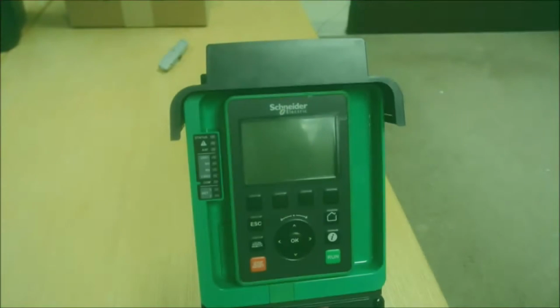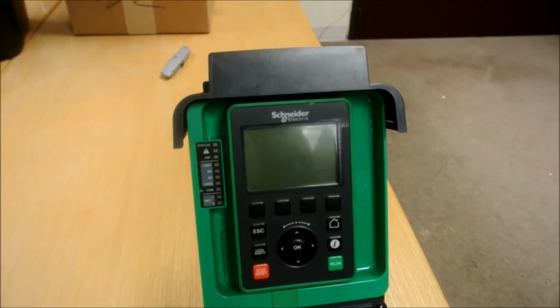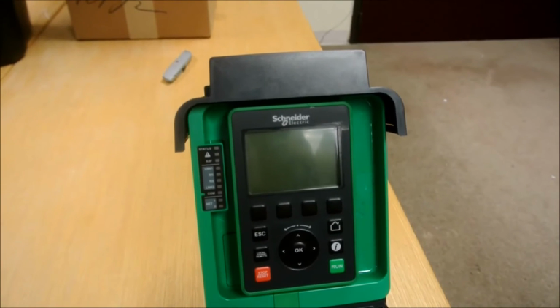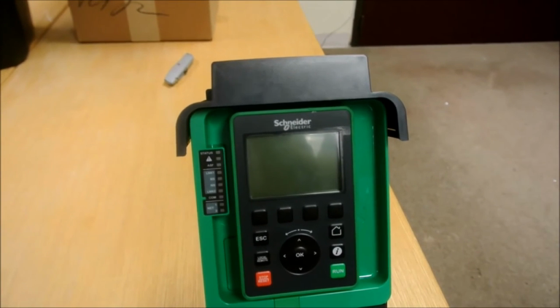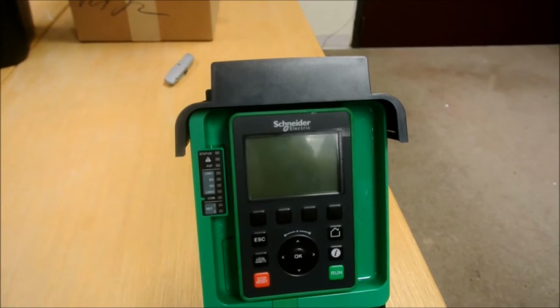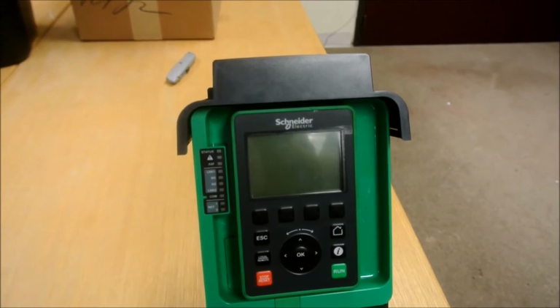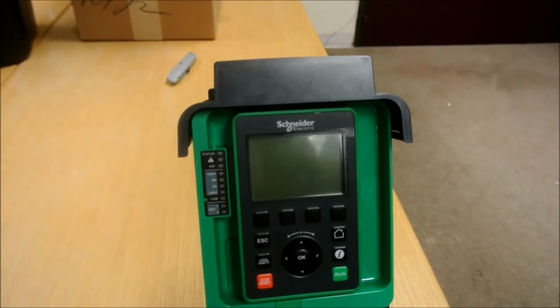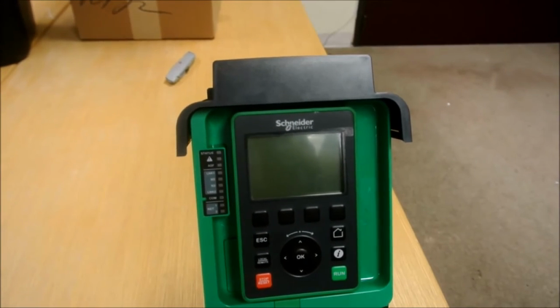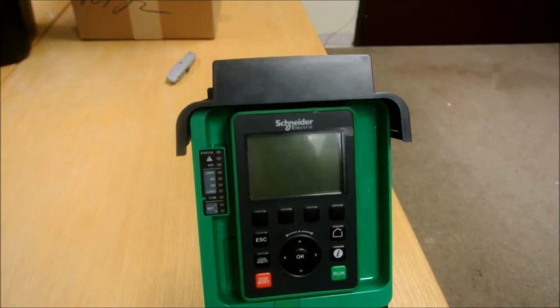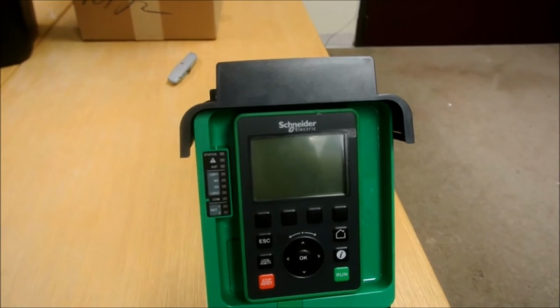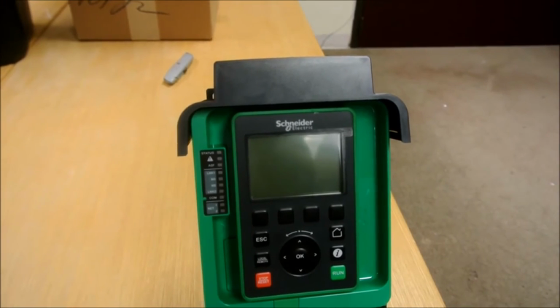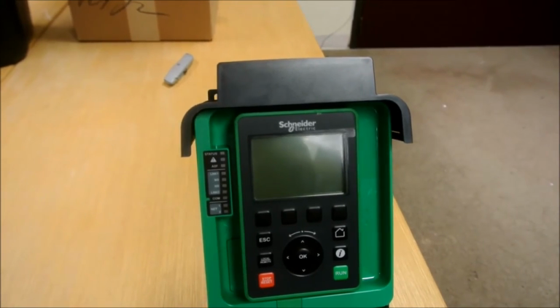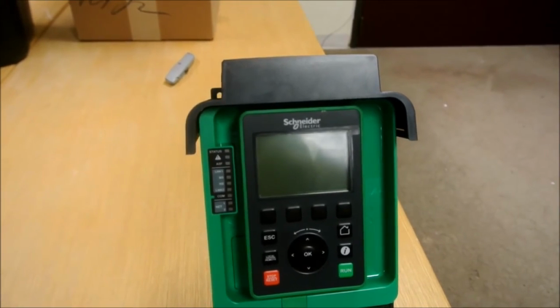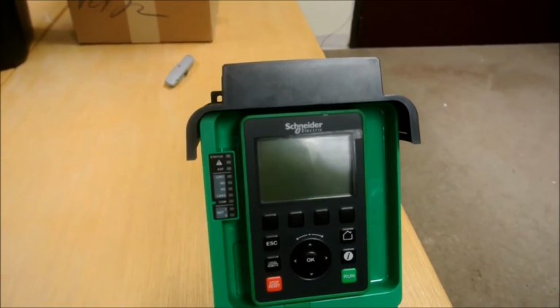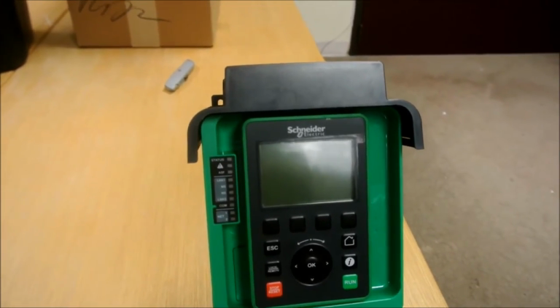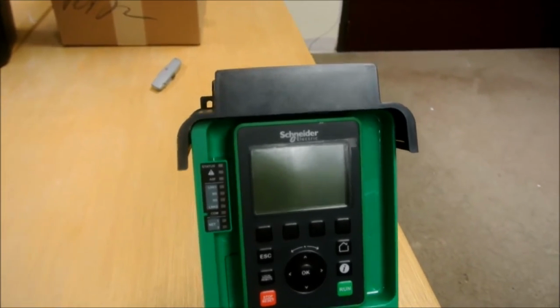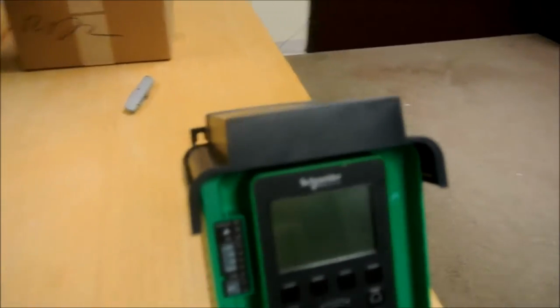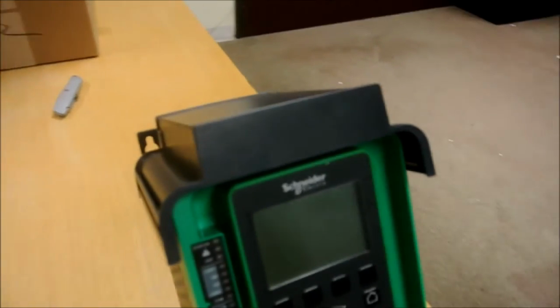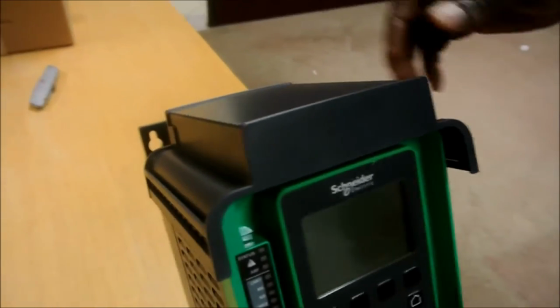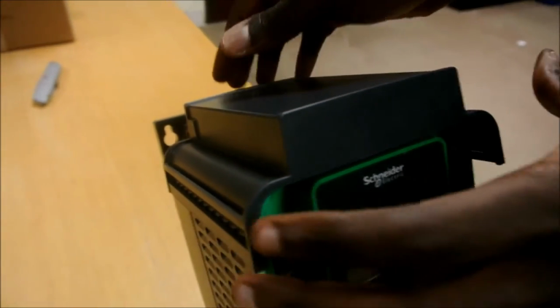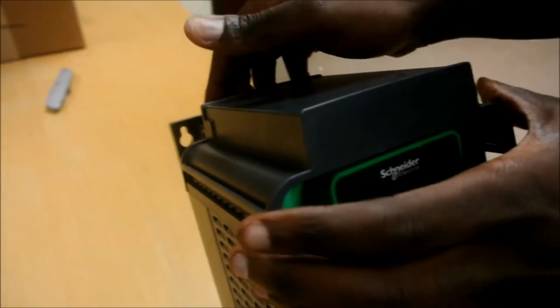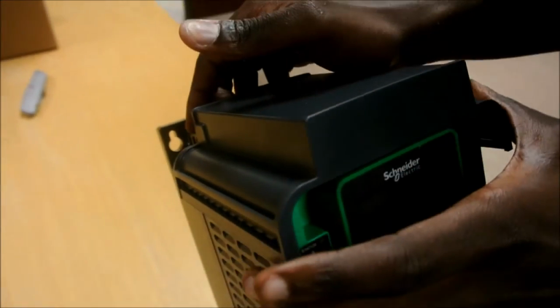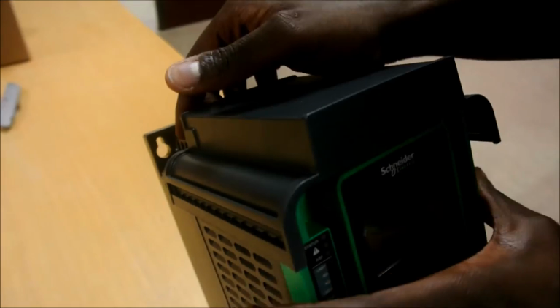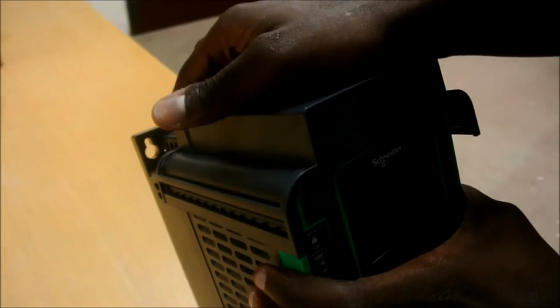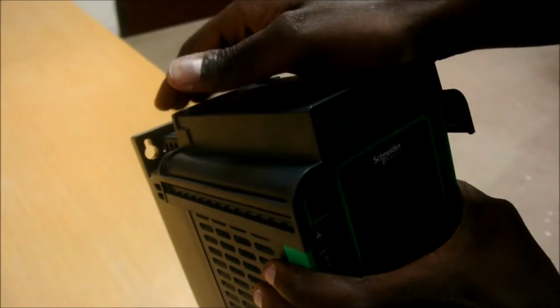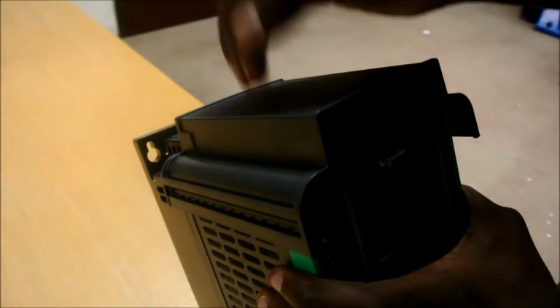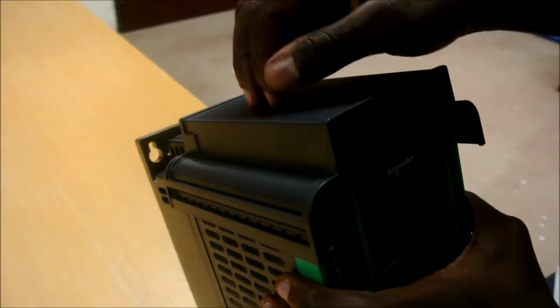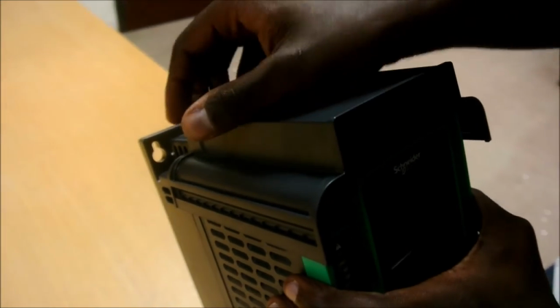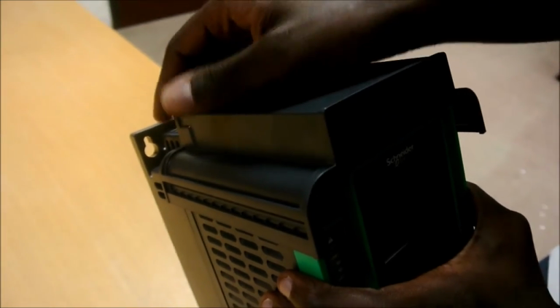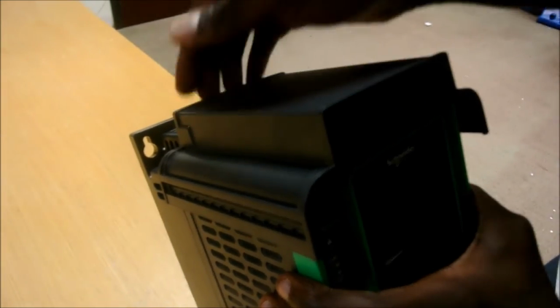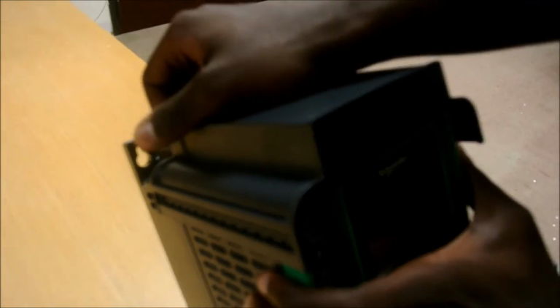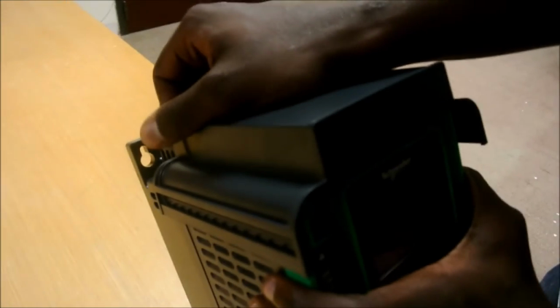In this video, we're going to show you how to remove the top cover plate on the Altavar 630 and 930 process drive. As you can see, it's pretty hinged in at the bottom, so it's pretty difficult to take out.